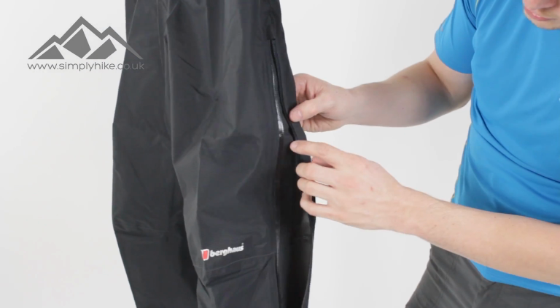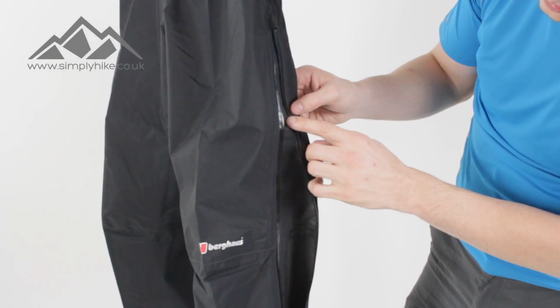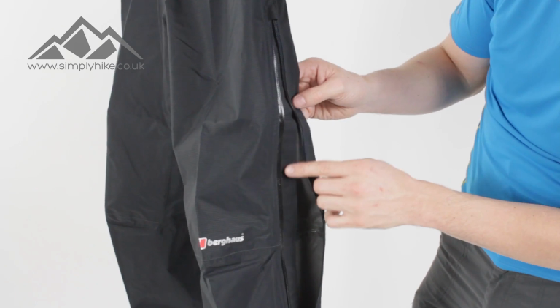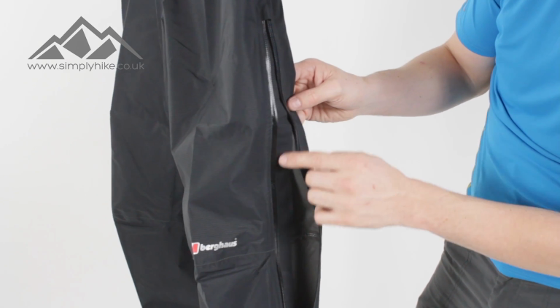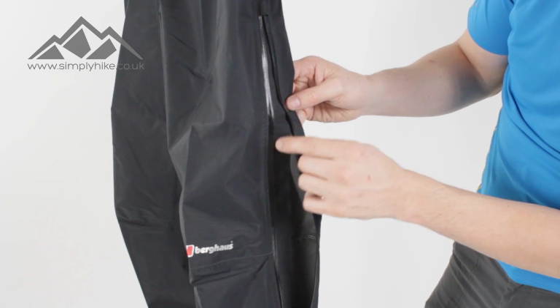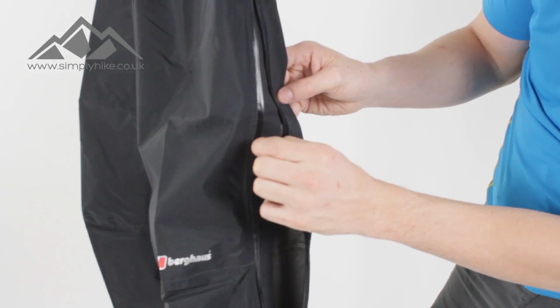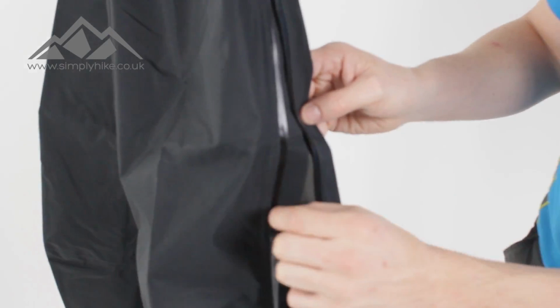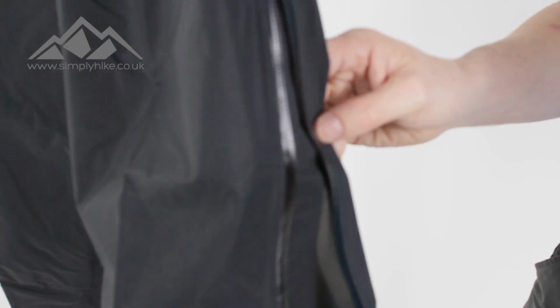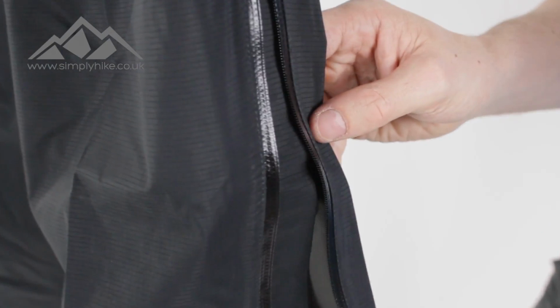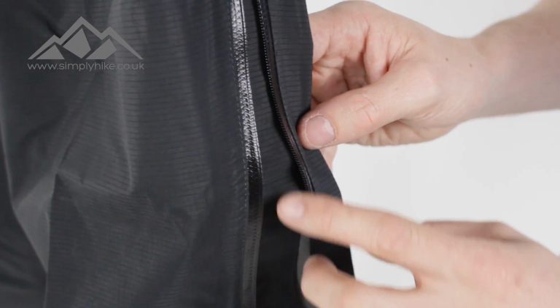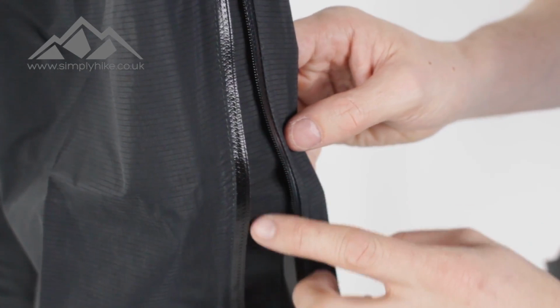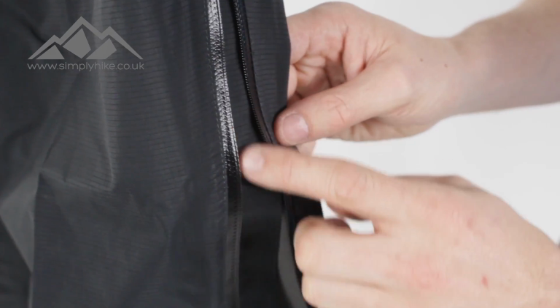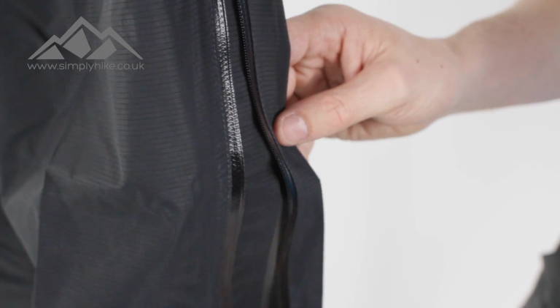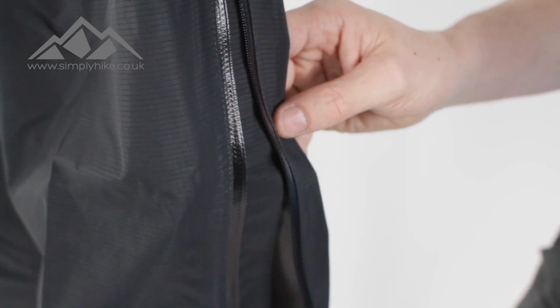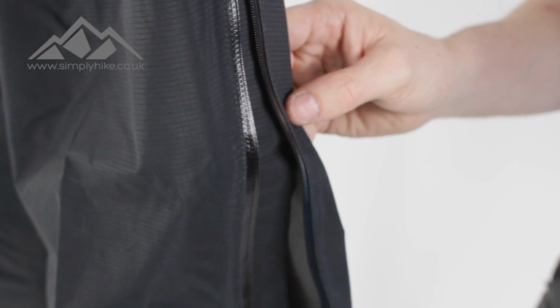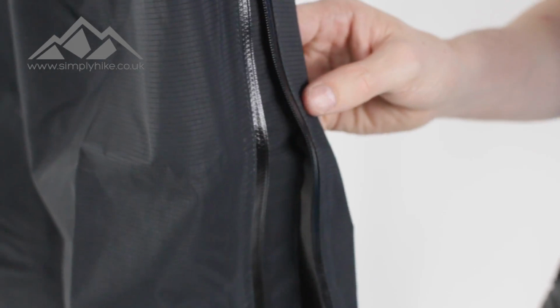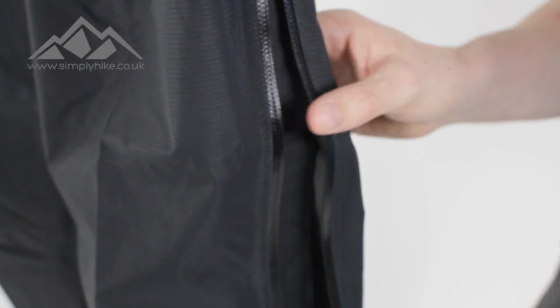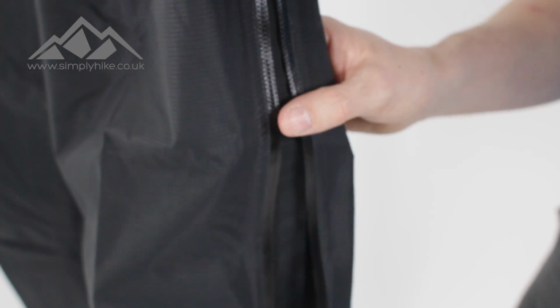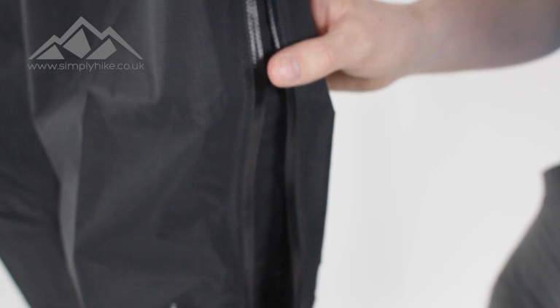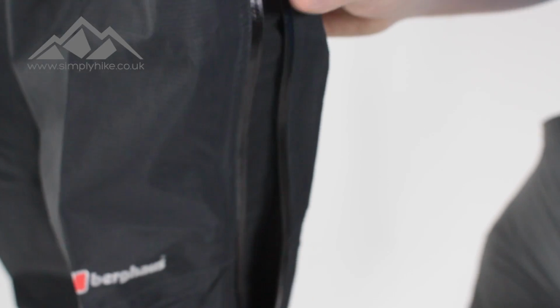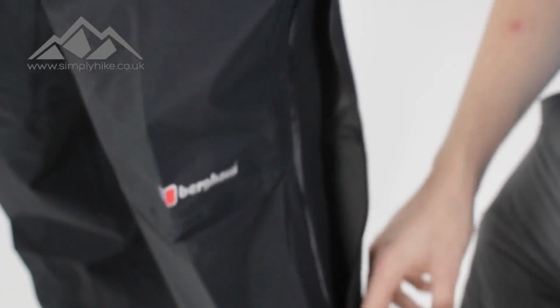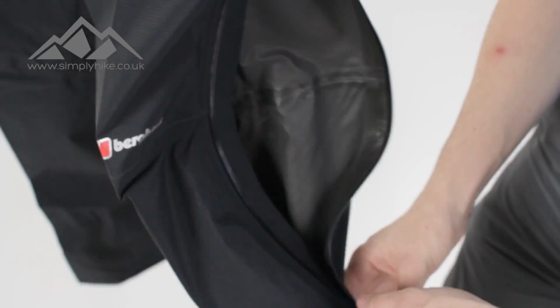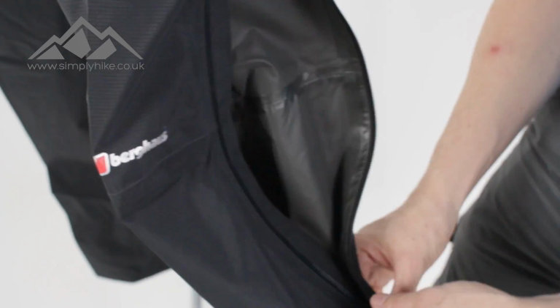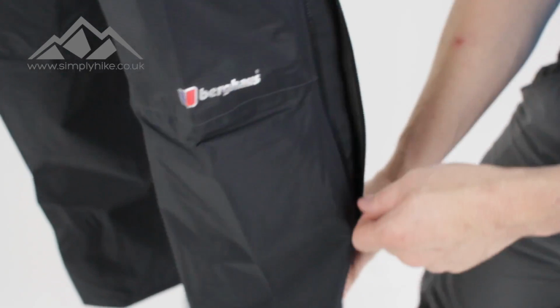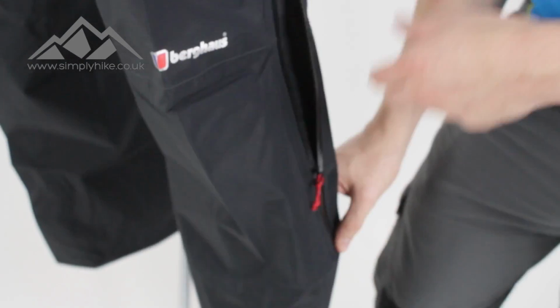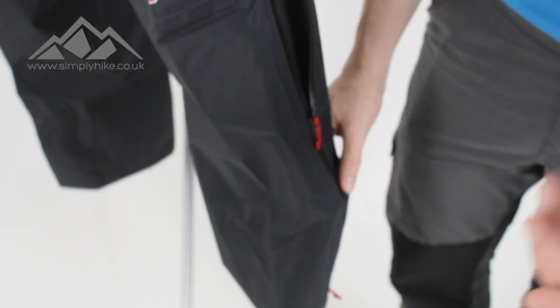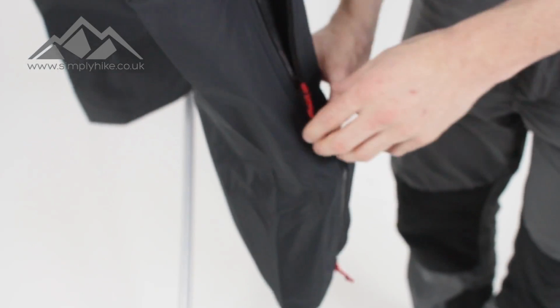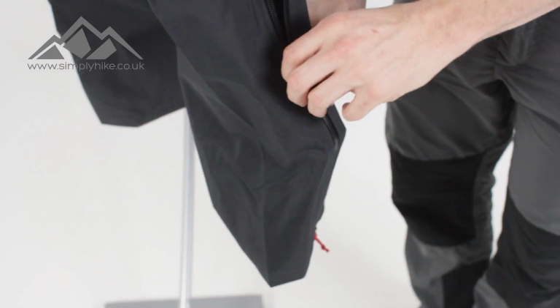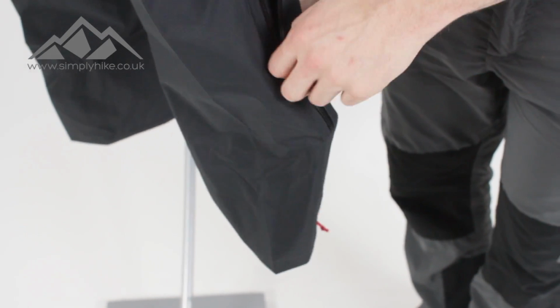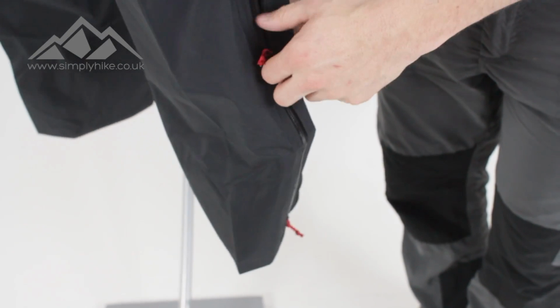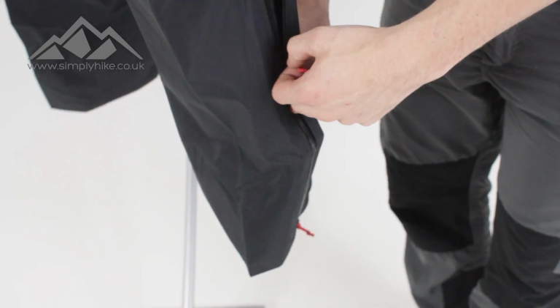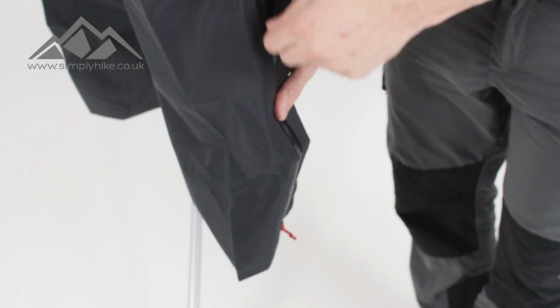You'll also notice that even though it's a waterproof or water-resistant zip, you've still got a storm flap on the inside there, which is always a nice touch — so even if it is open and it's raining, it's still going to keep you nice and dry.